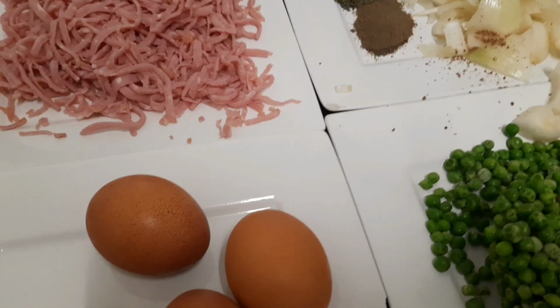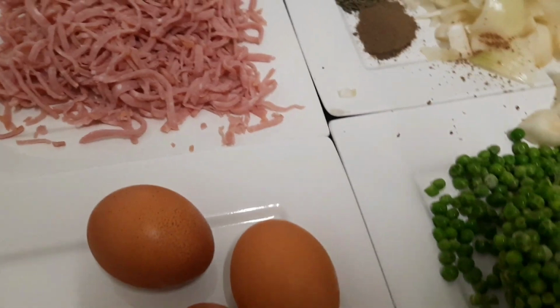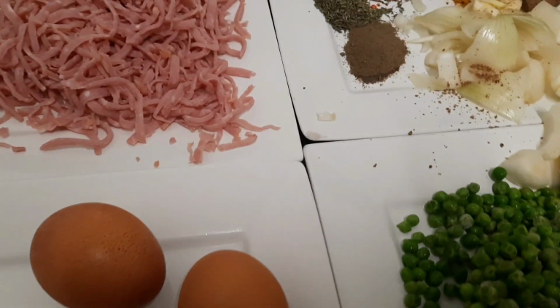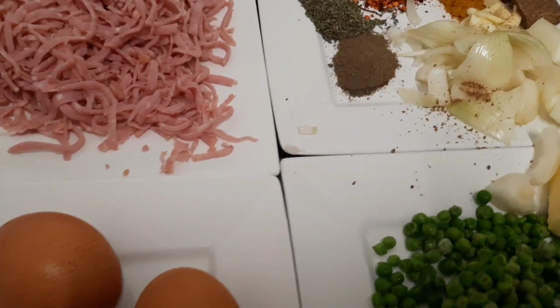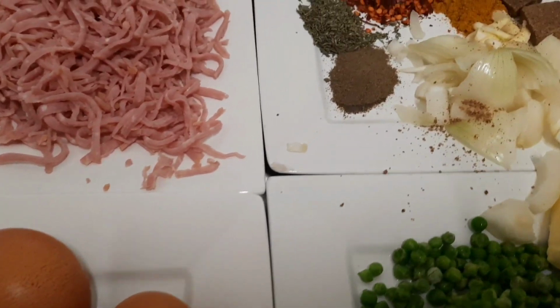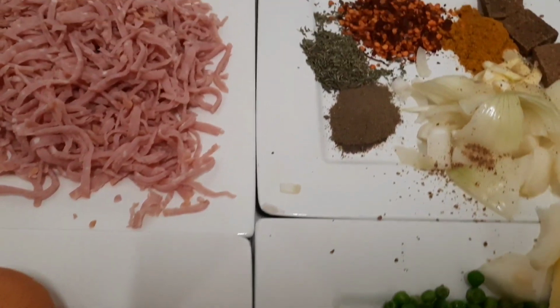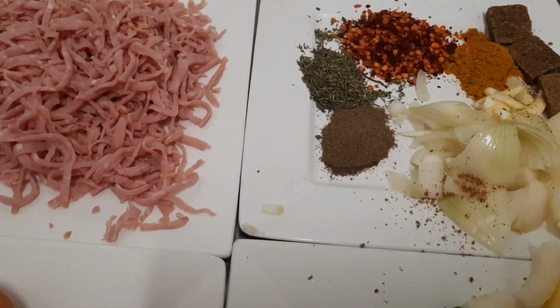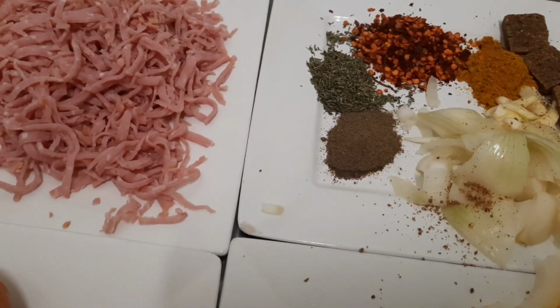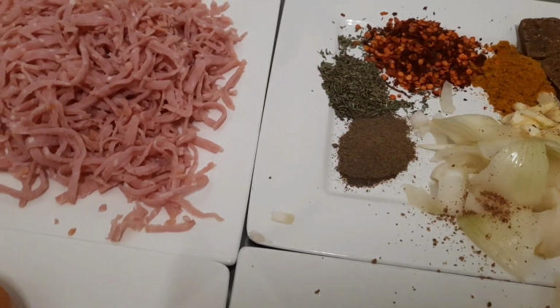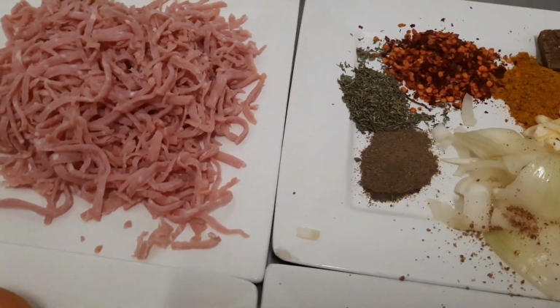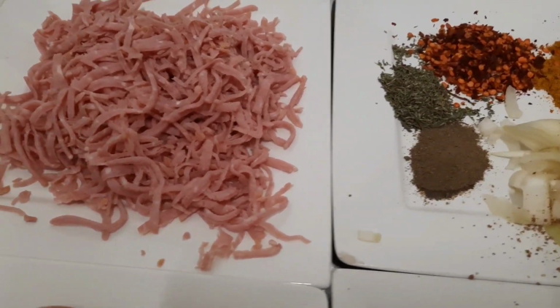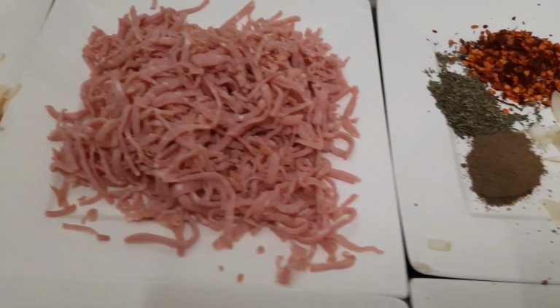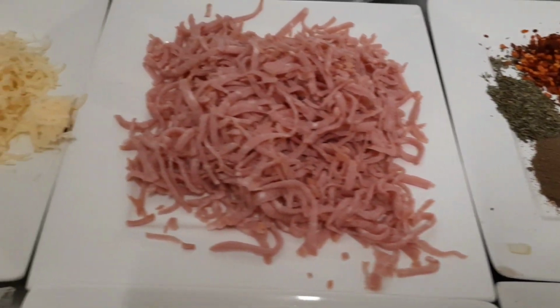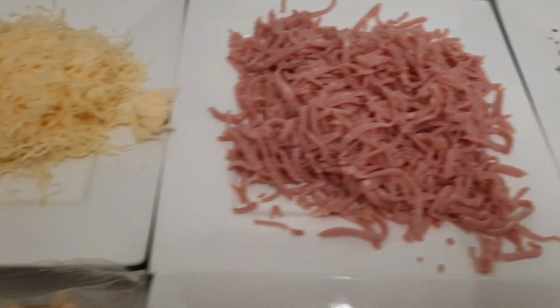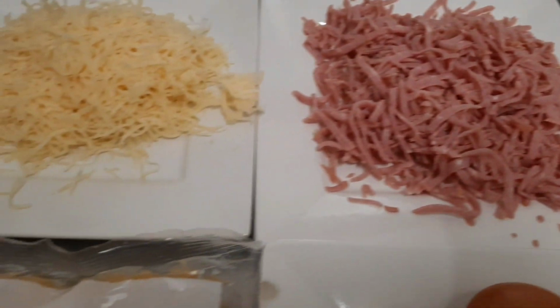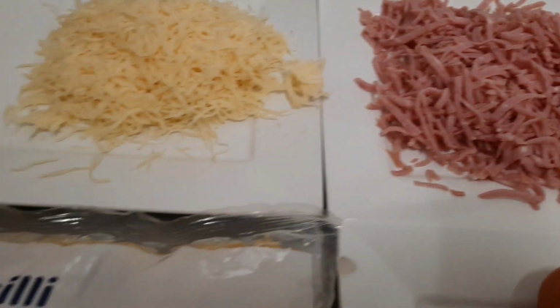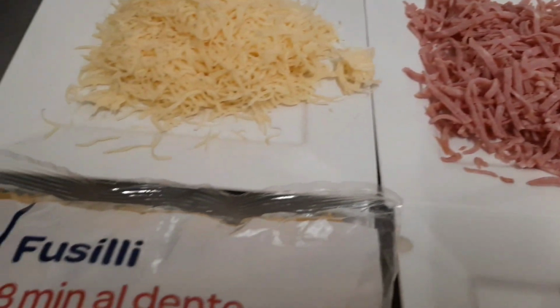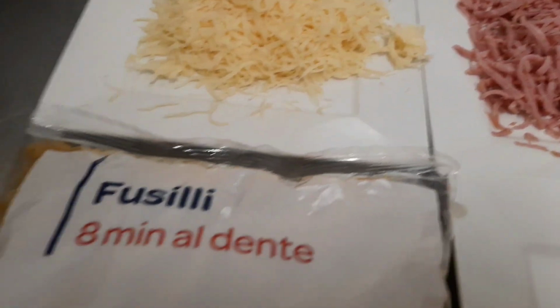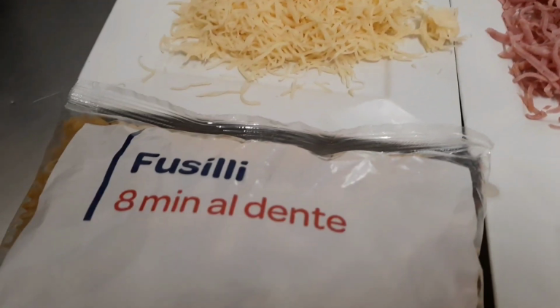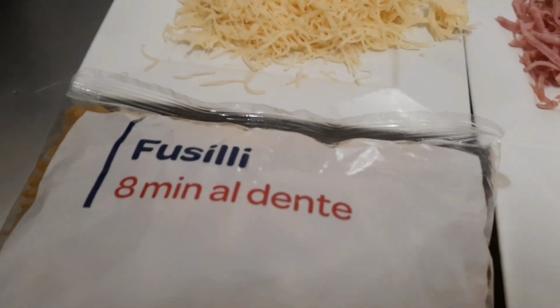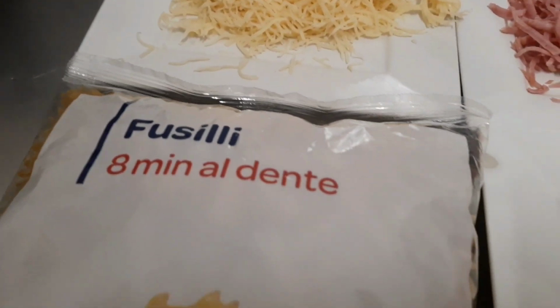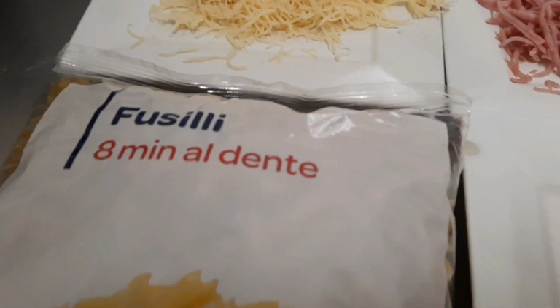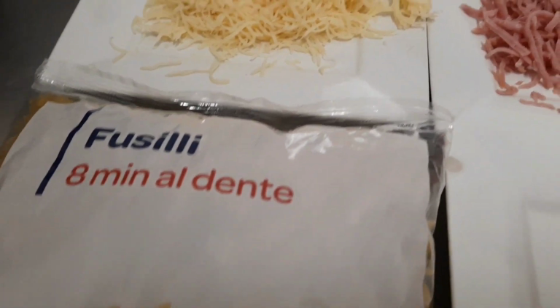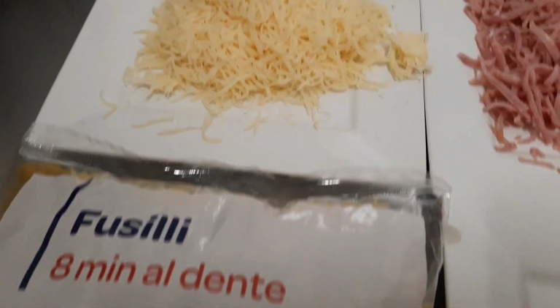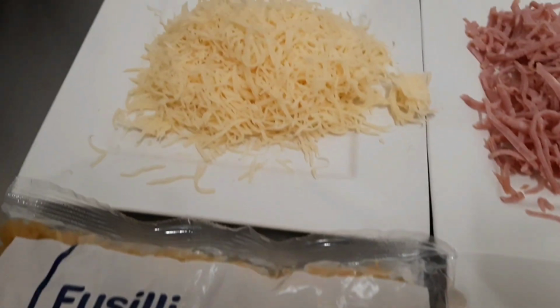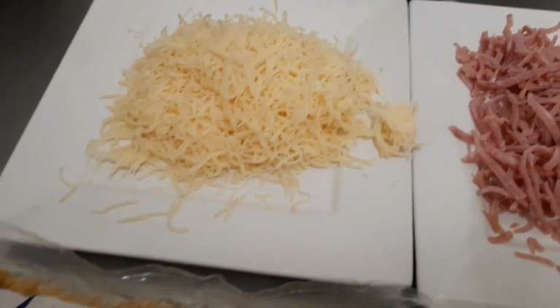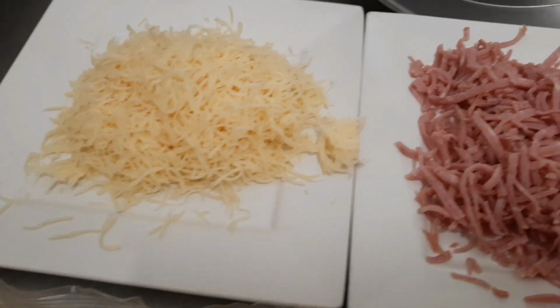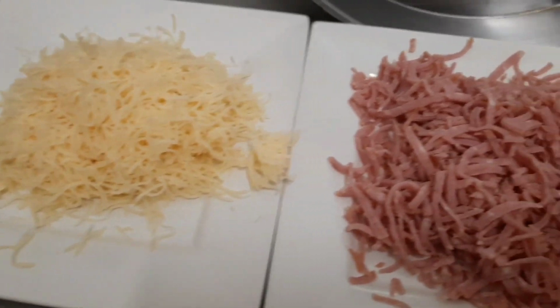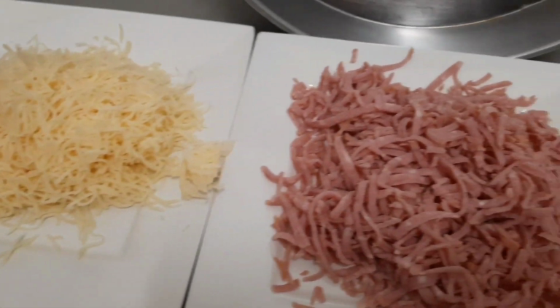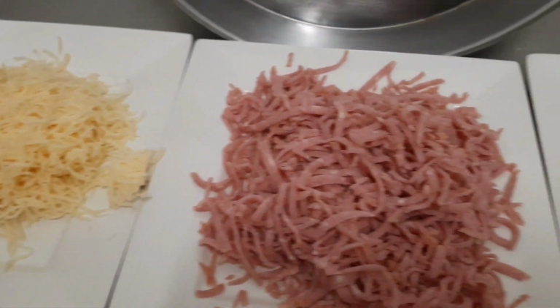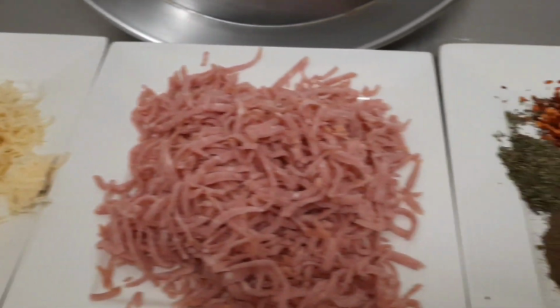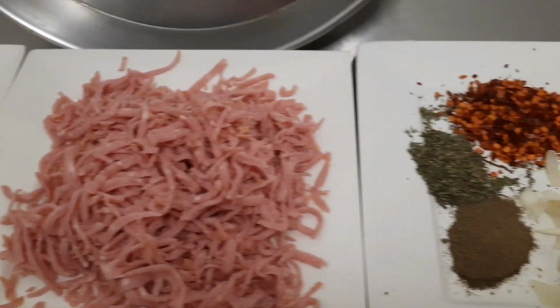Hi beautiful people, it's your gadget girl talent. Hope you are doing great. Welcome to my kitchen, my amazing subscribers, my wonderful YouTube family. Guys, thank you so much for supporting this channel.